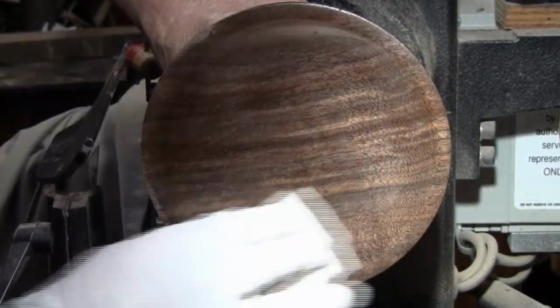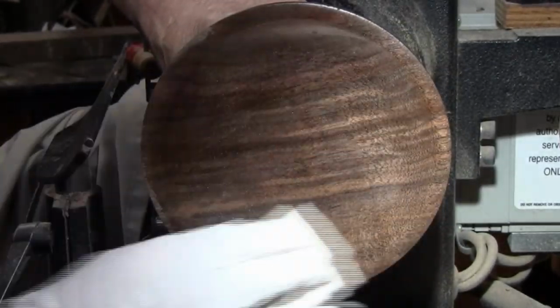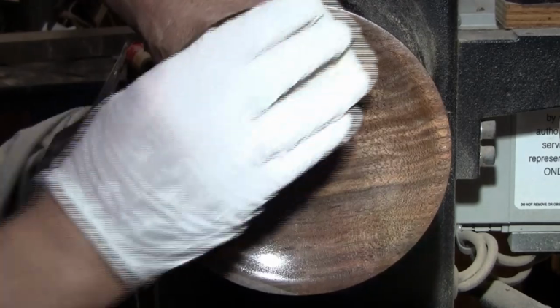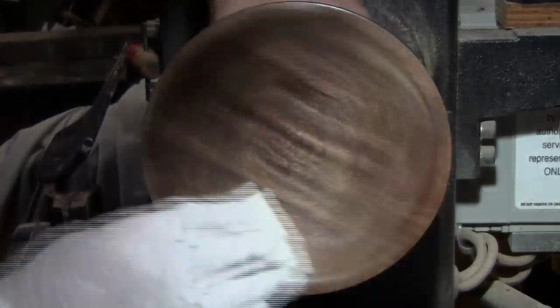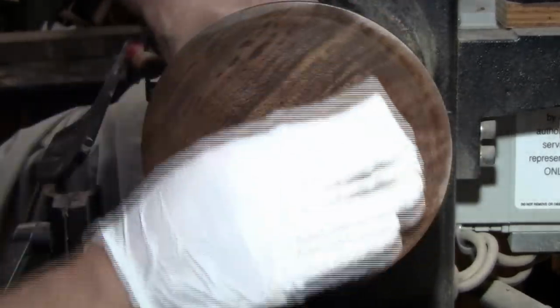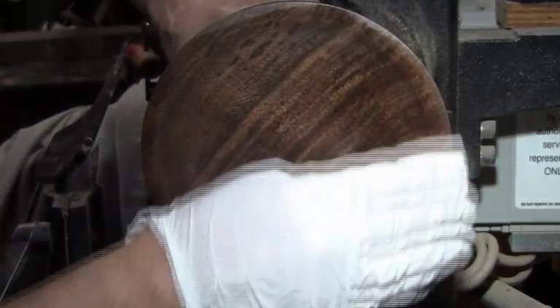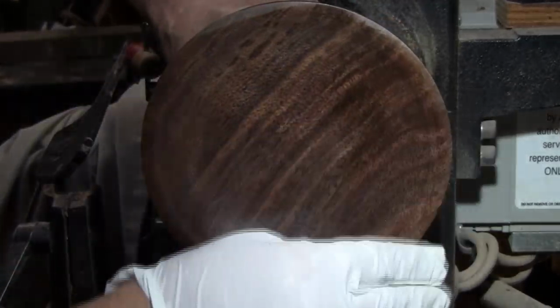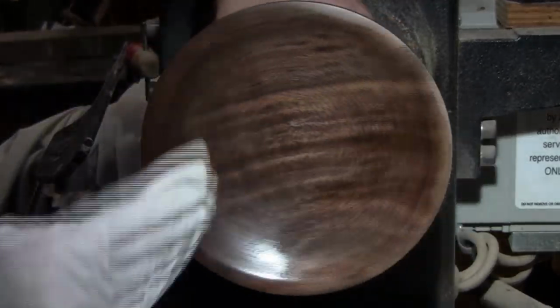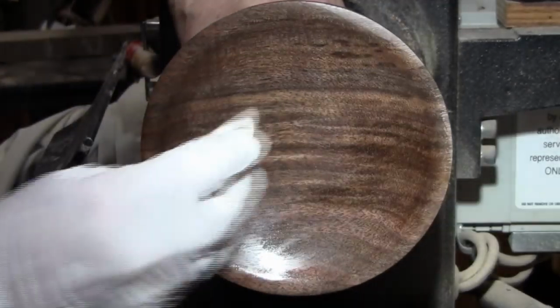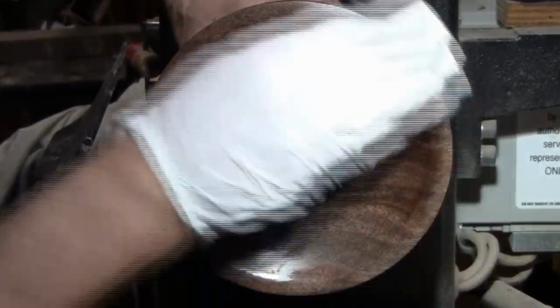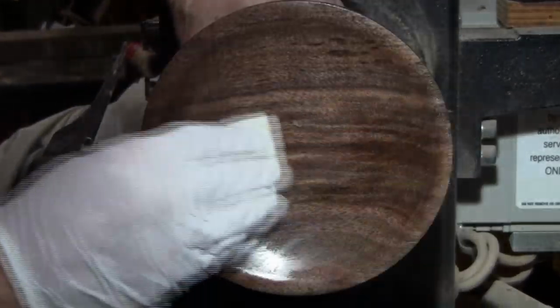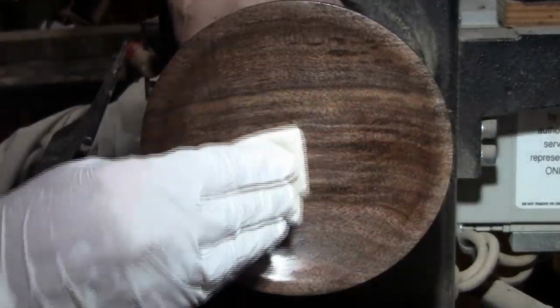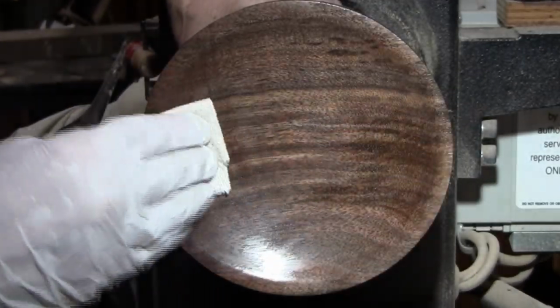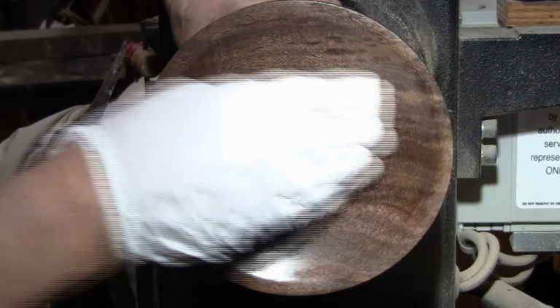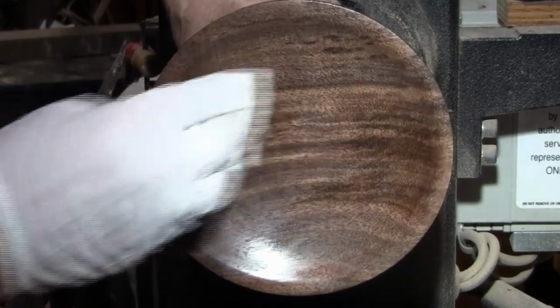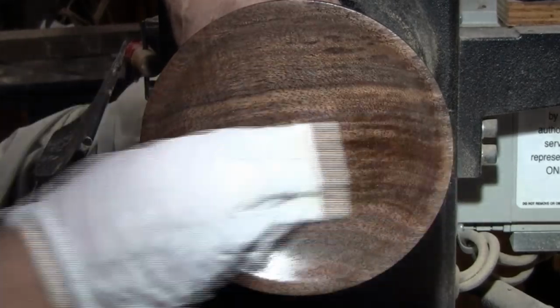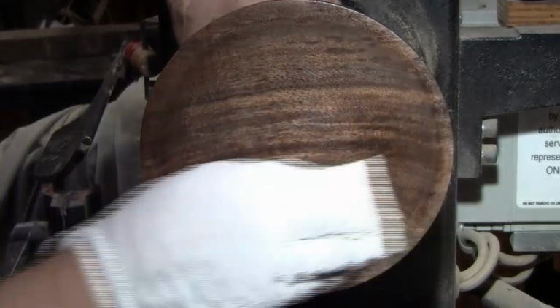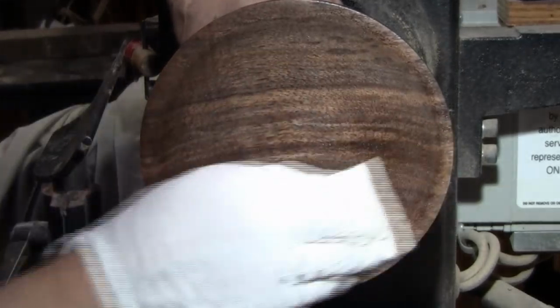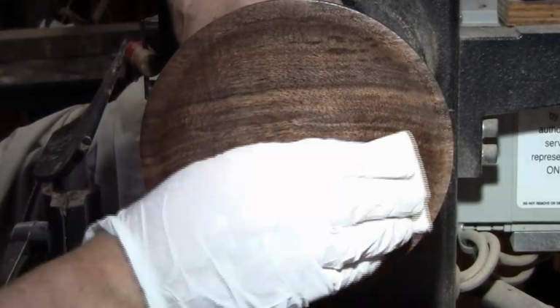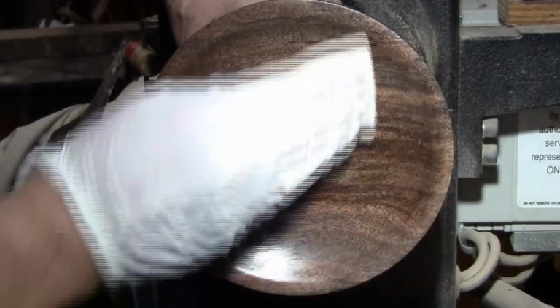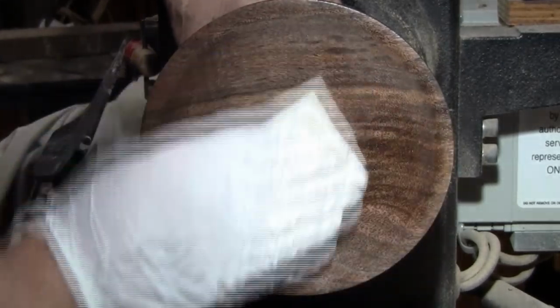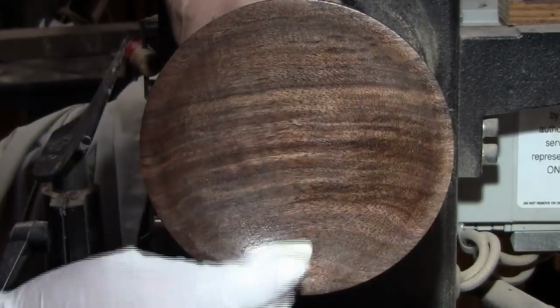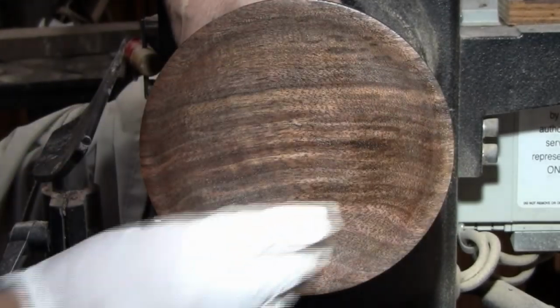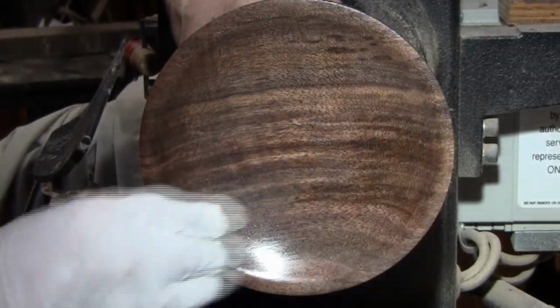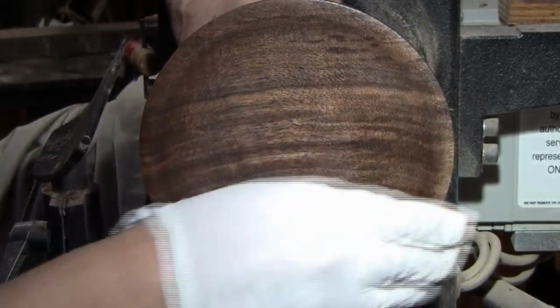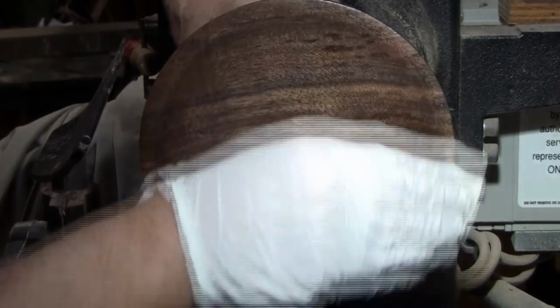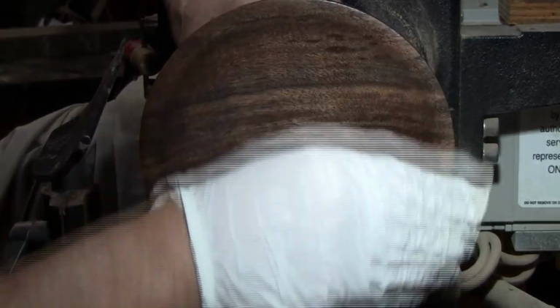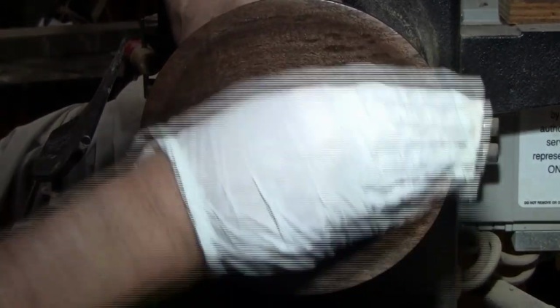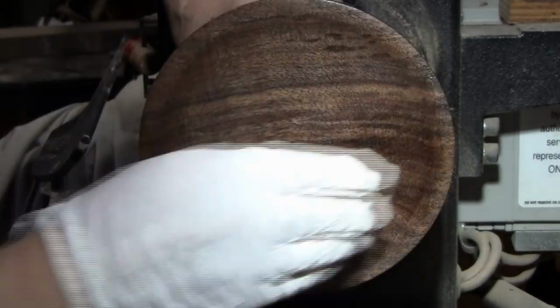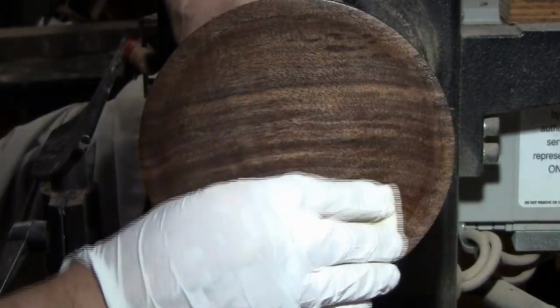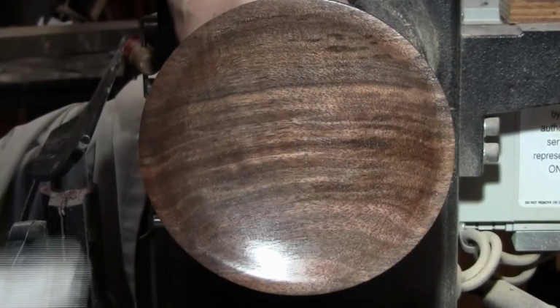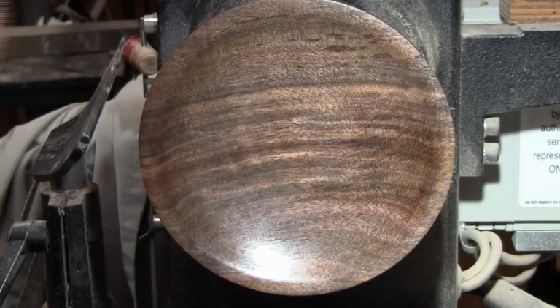And I go across it. It is important with any finish that you do get it across the grain to get it in there, because you can go right over the grain and you may not notice it until you have two or three coats on there.